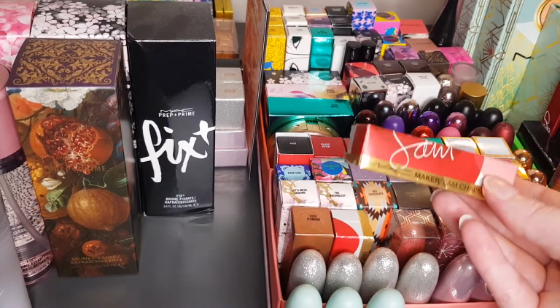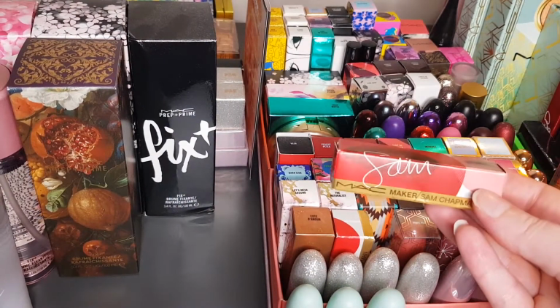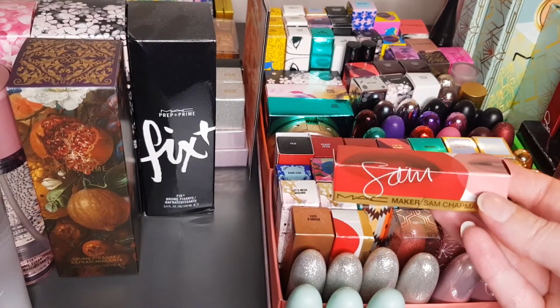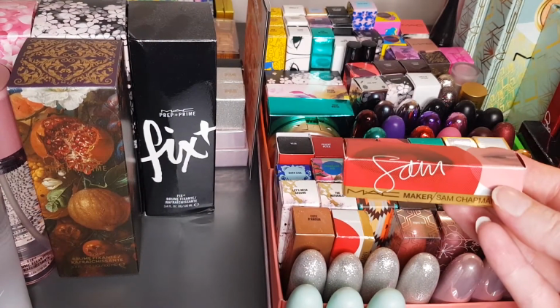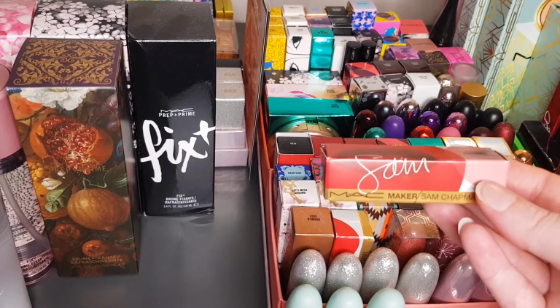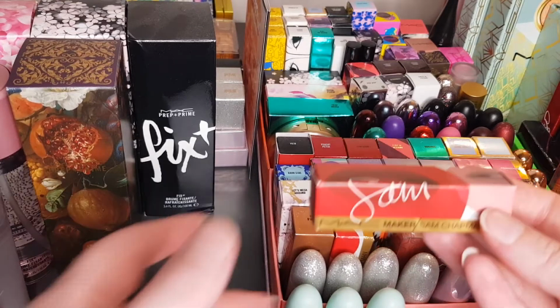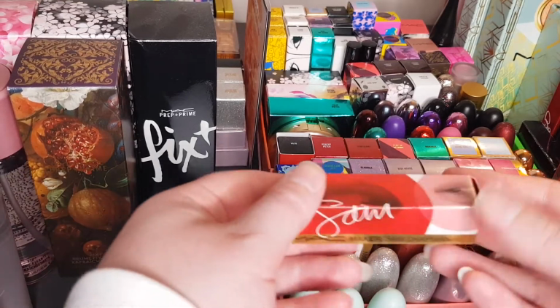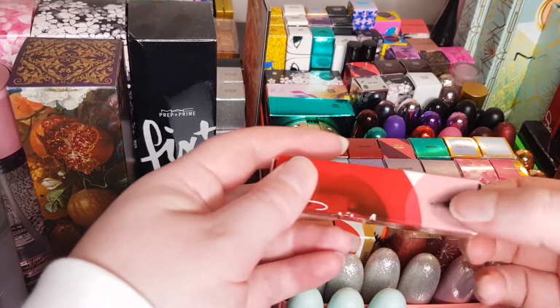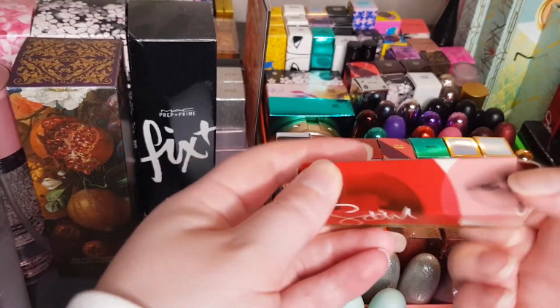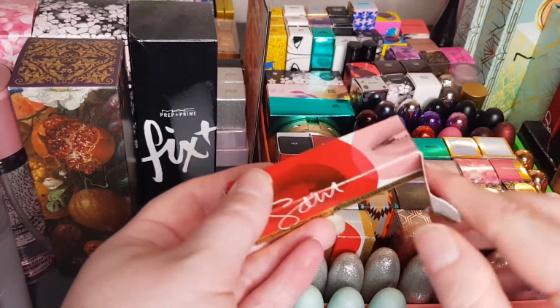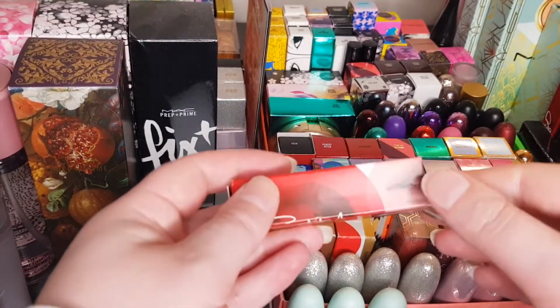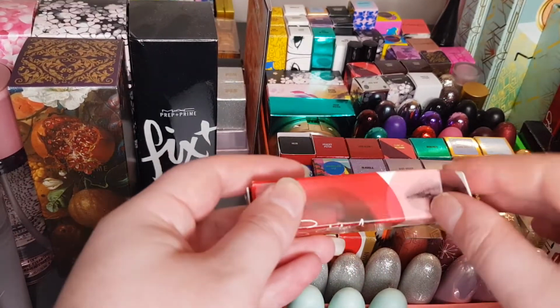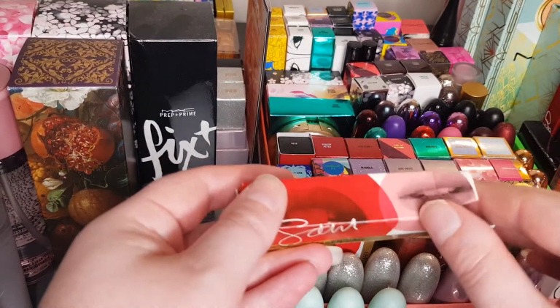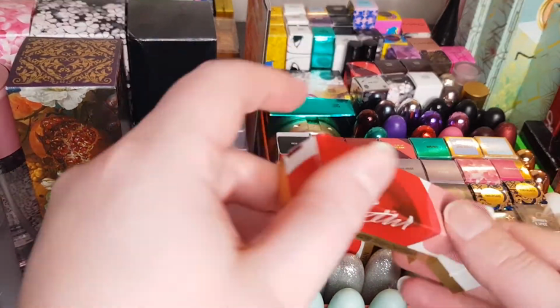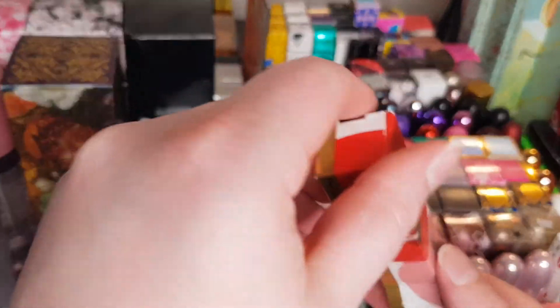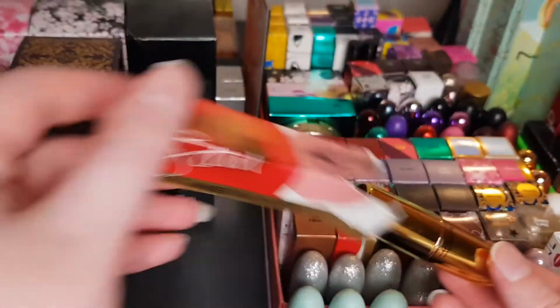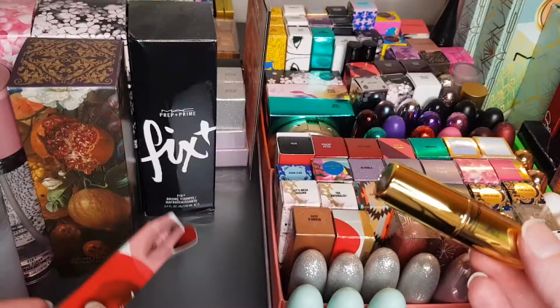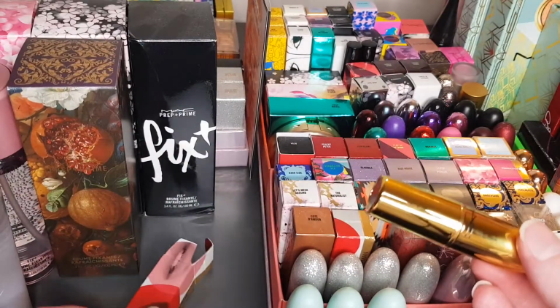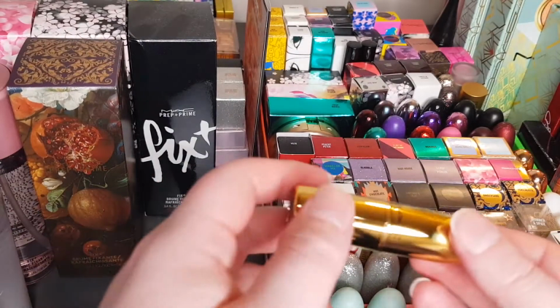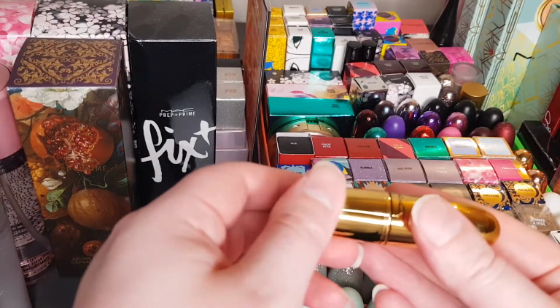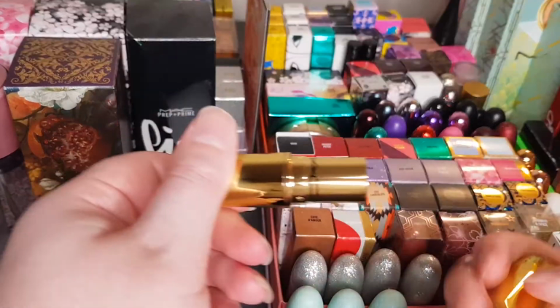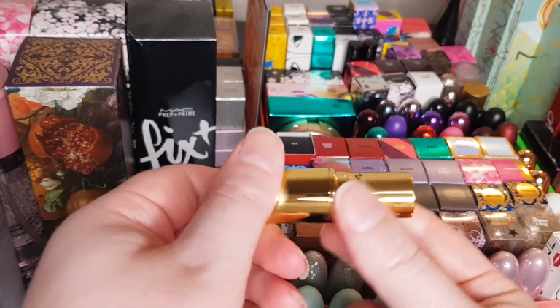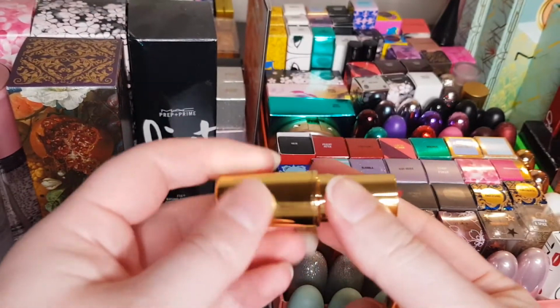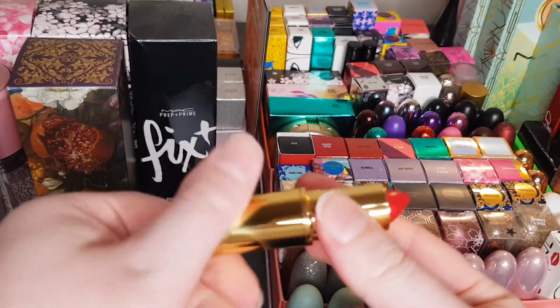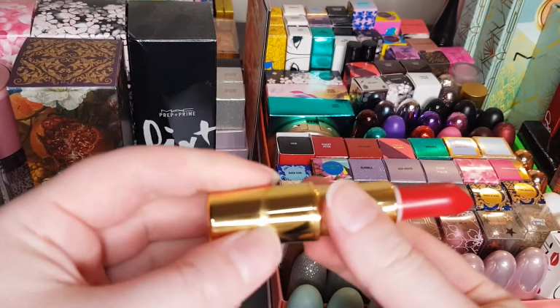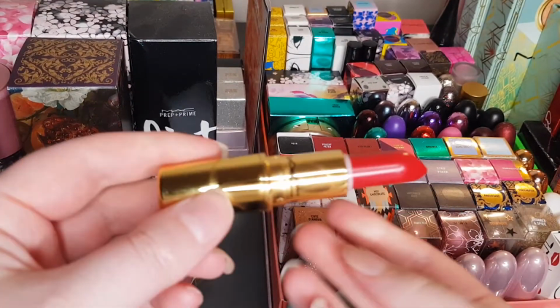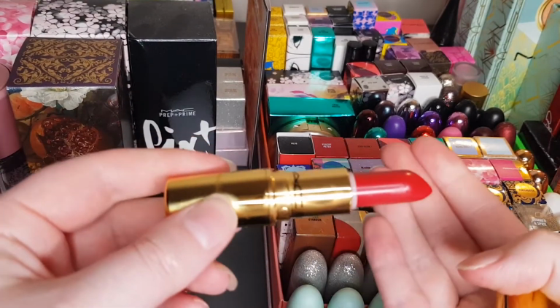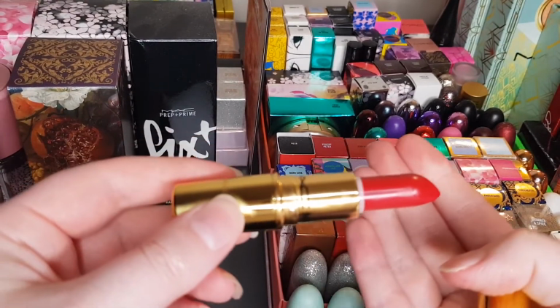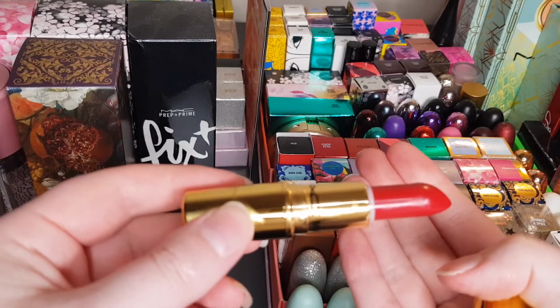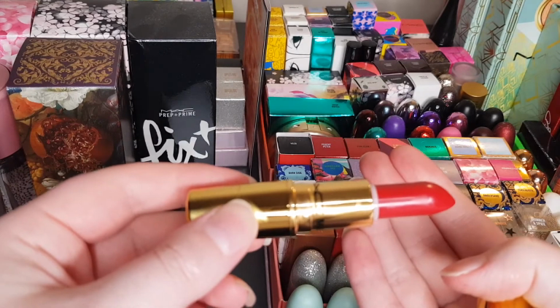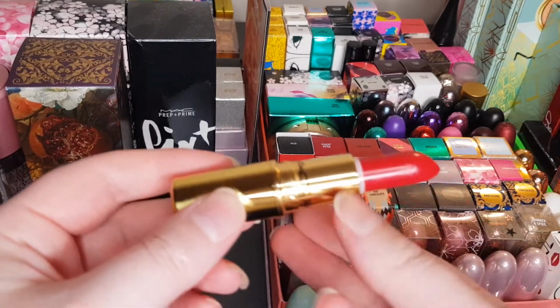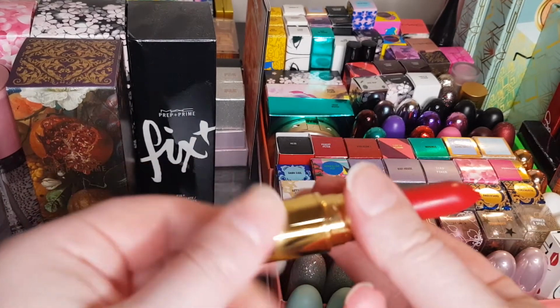Here's the Sam Chapman one — it was extremely hard to get a hold of them in Australia, so I didn't bother with most. Another red — I mean, how many red lipsticks do you need? There are a lot of red lipsticks in my collection, I won't lie.